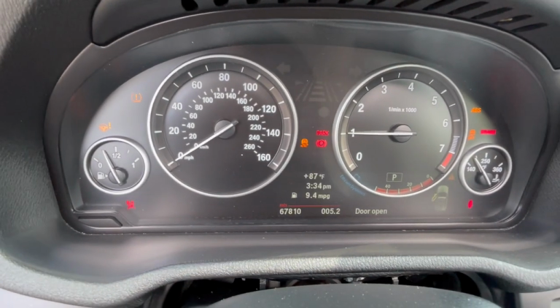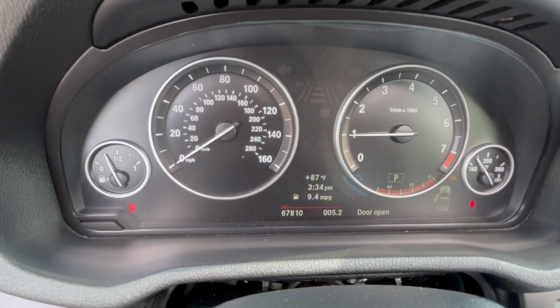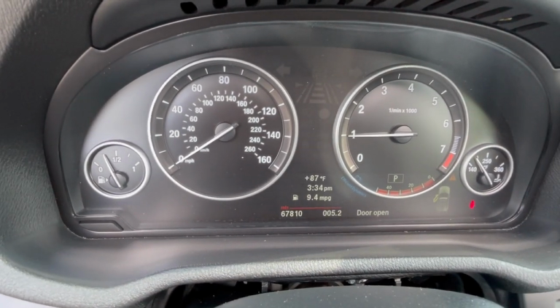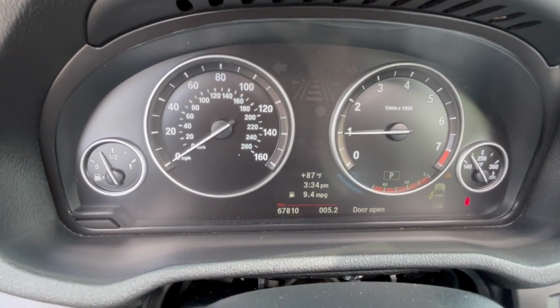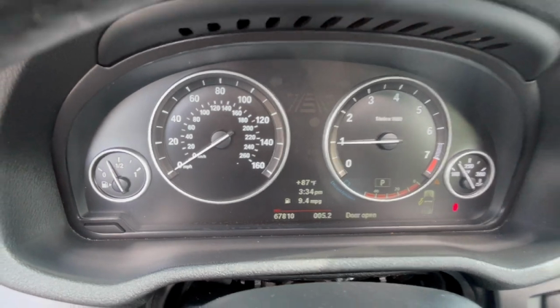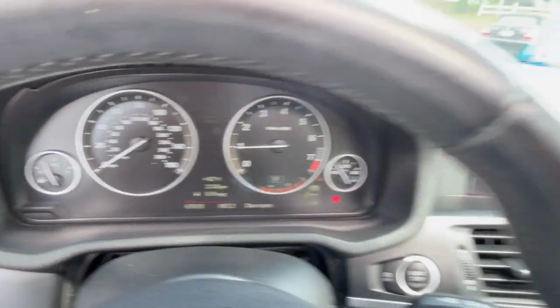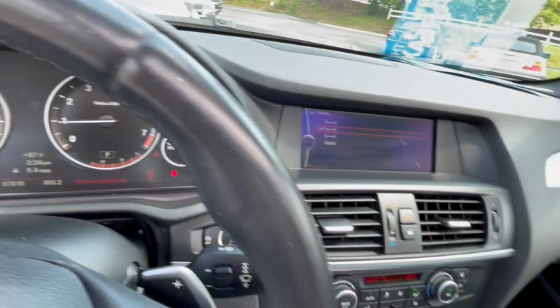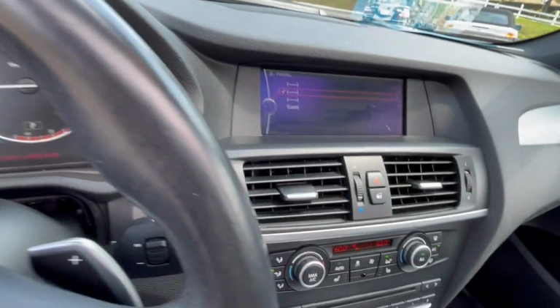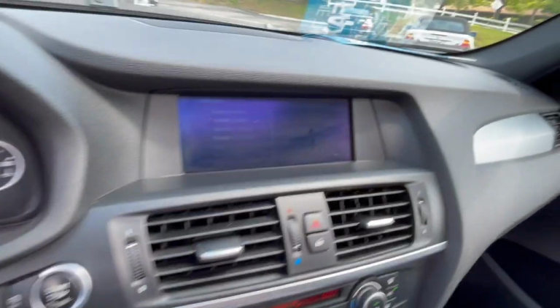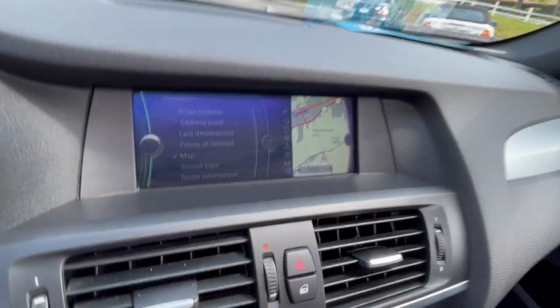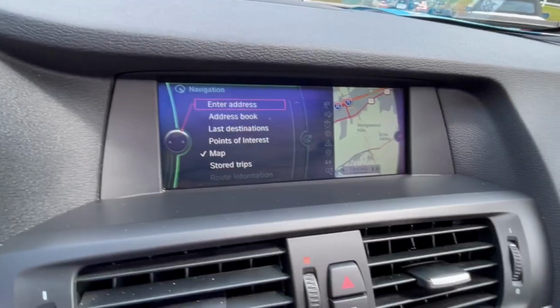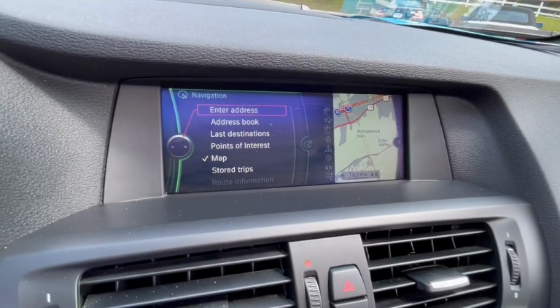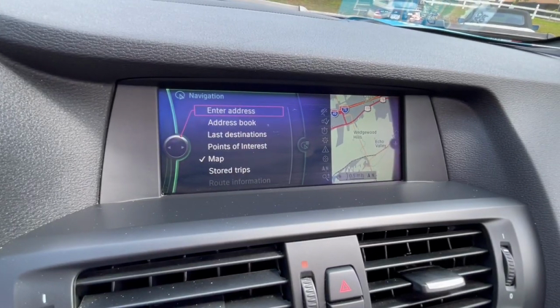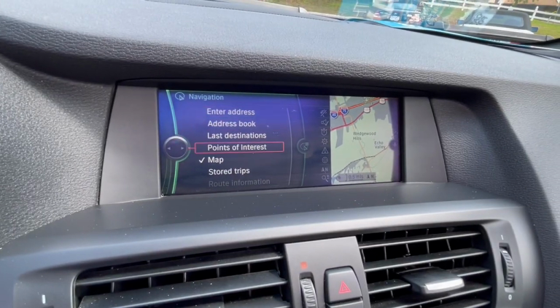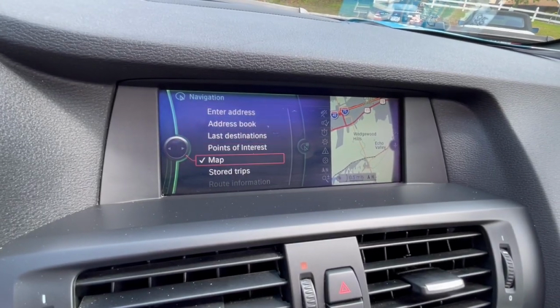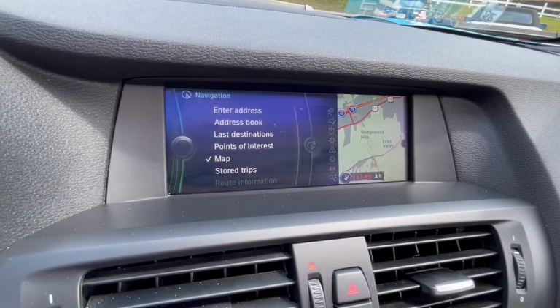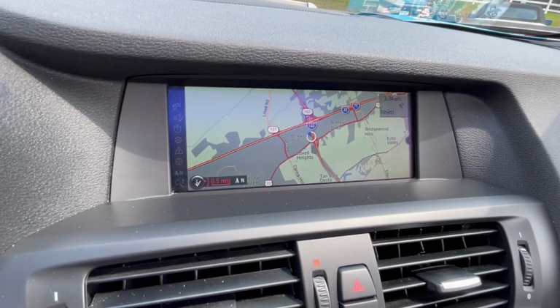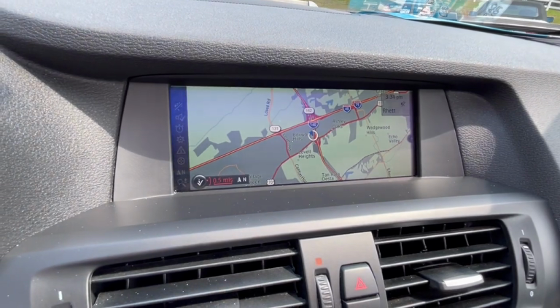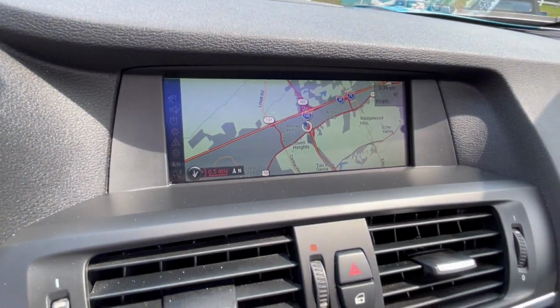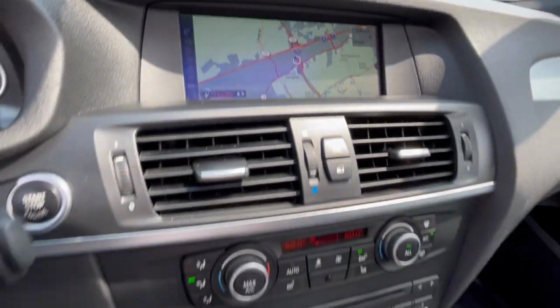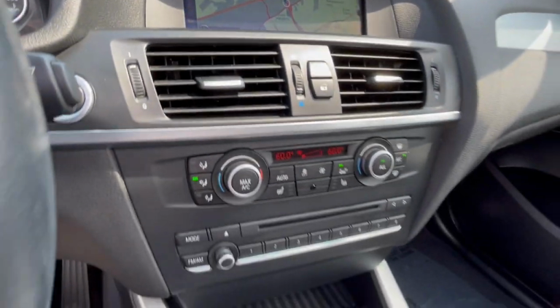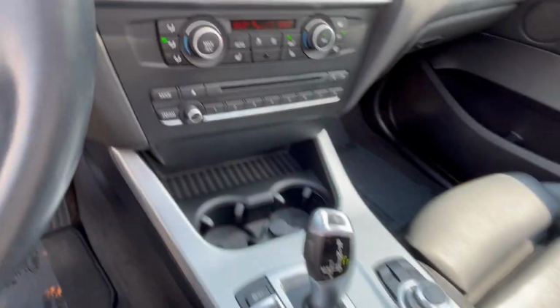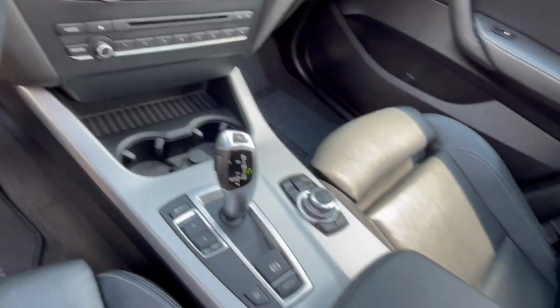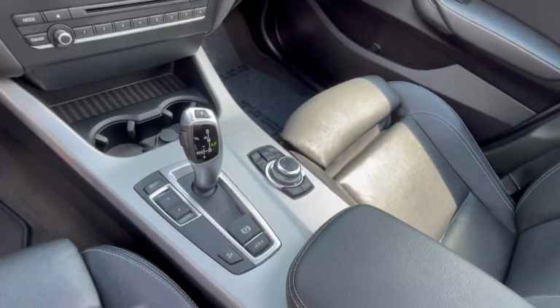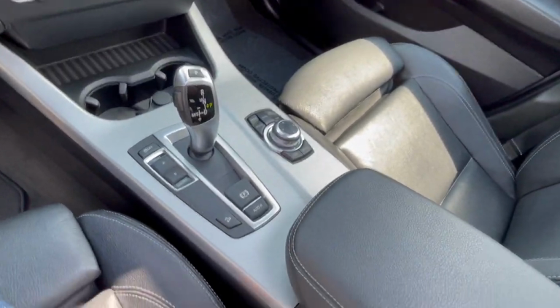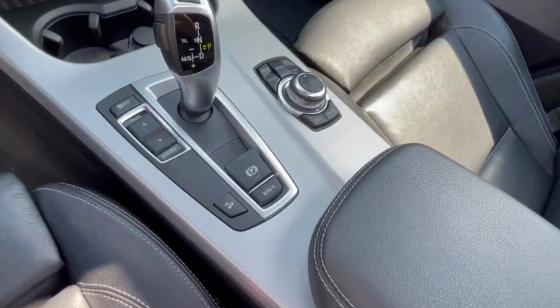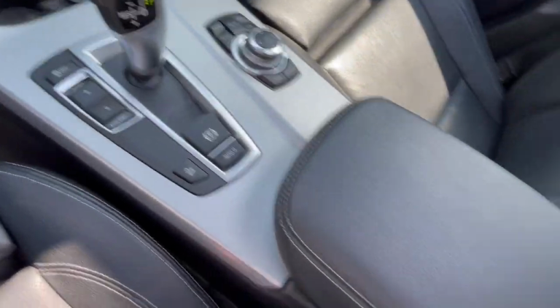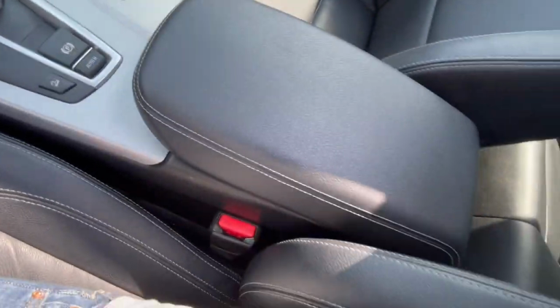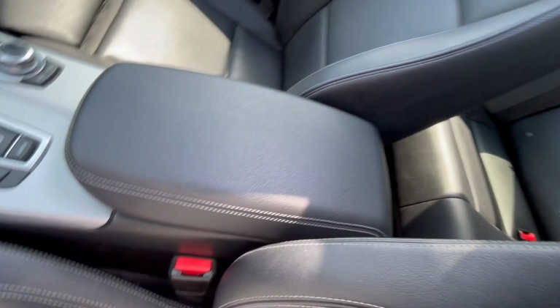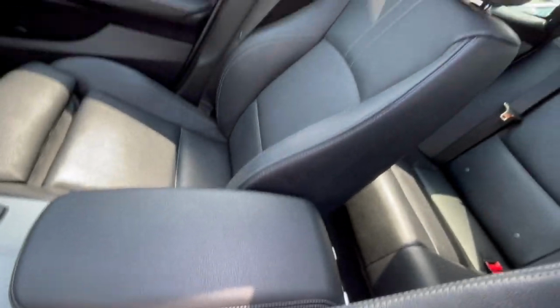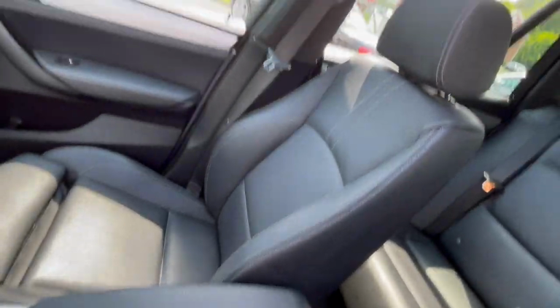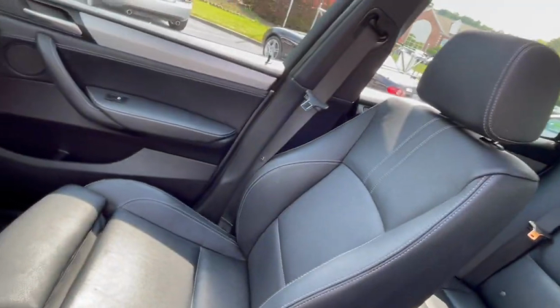Right at 67,810 miles today. It does have the navigation option, of course Bluetooth phone, heated seats, and all. This interior is really remarkable.